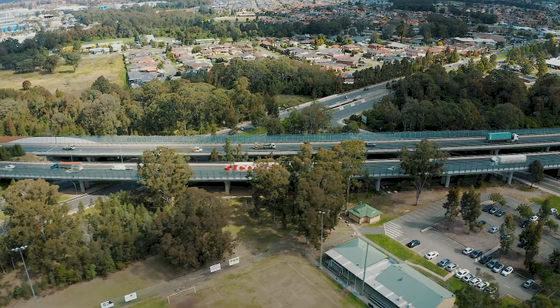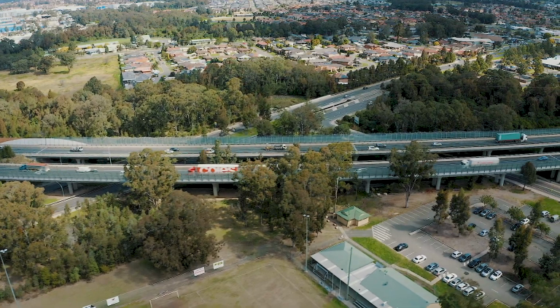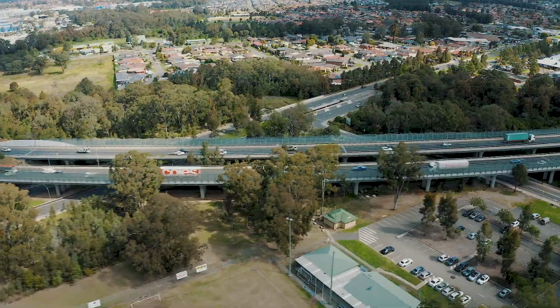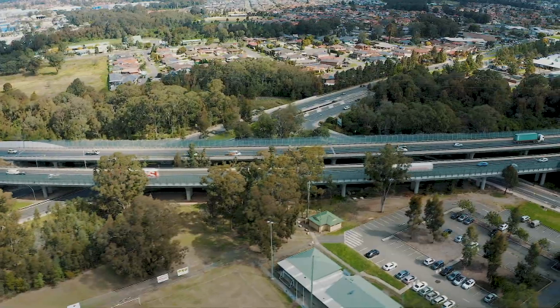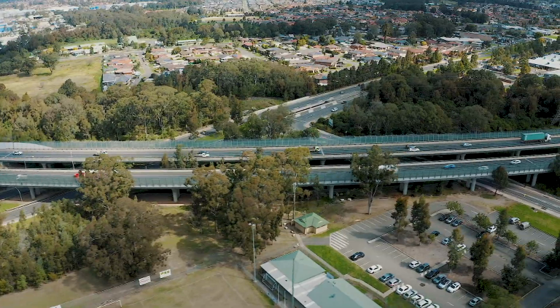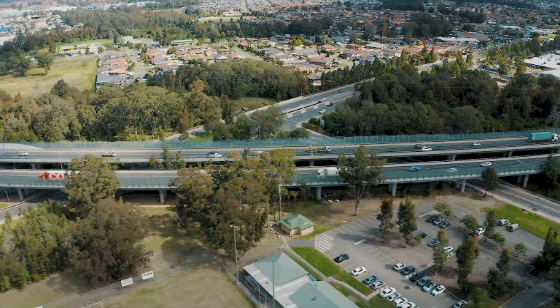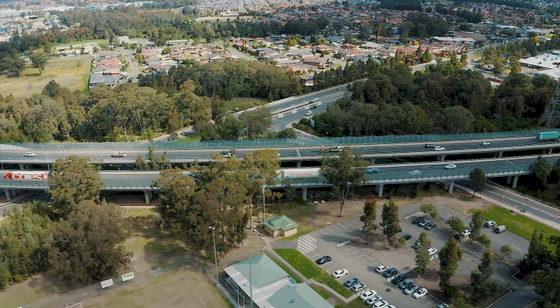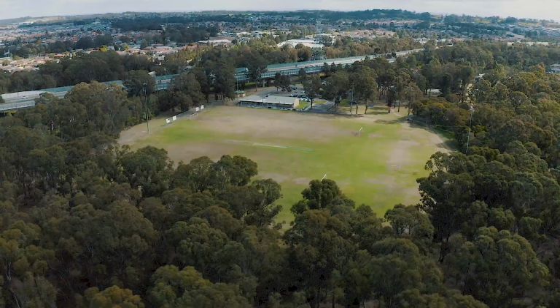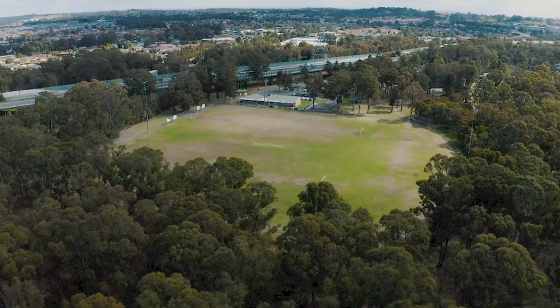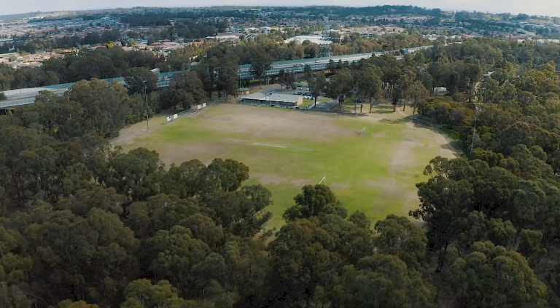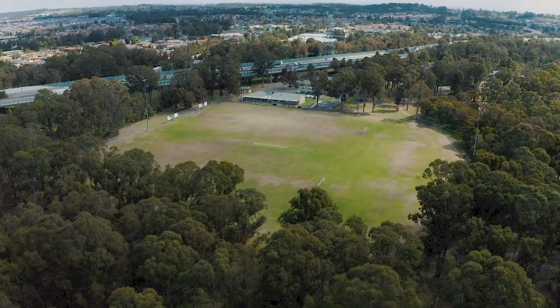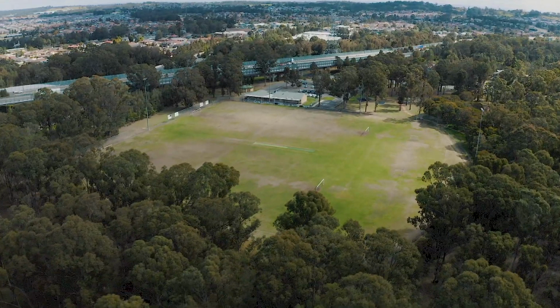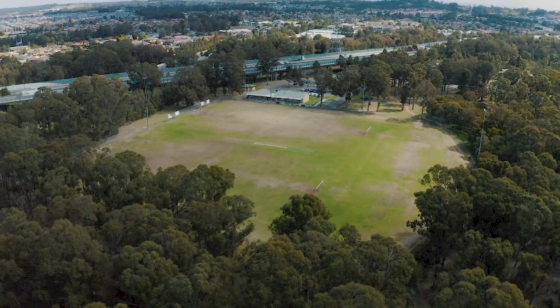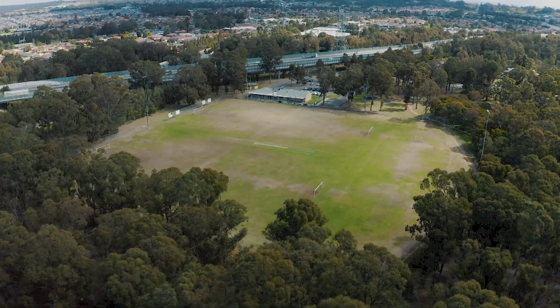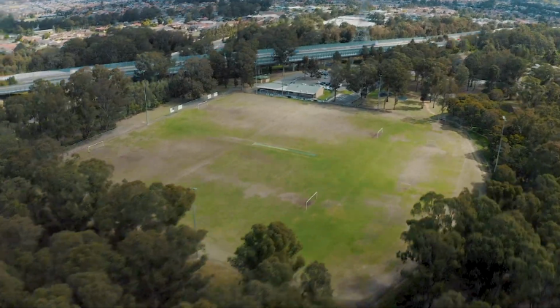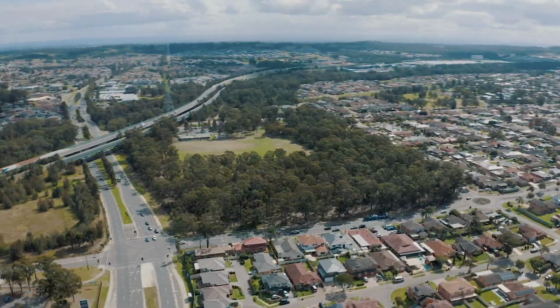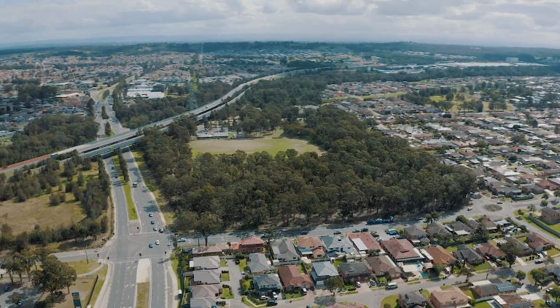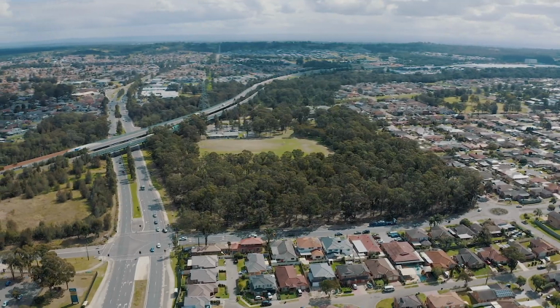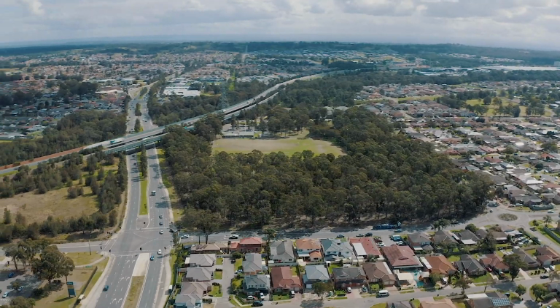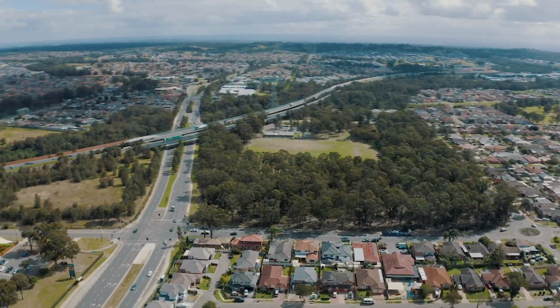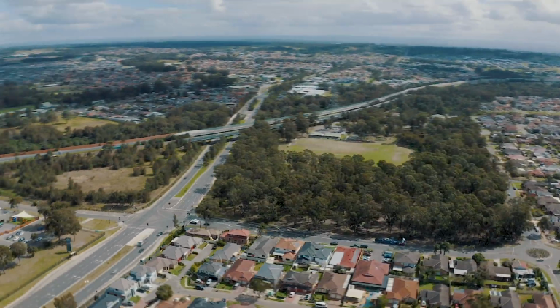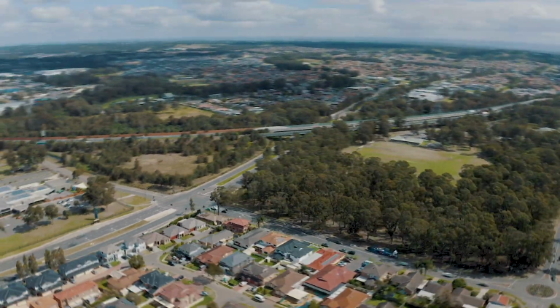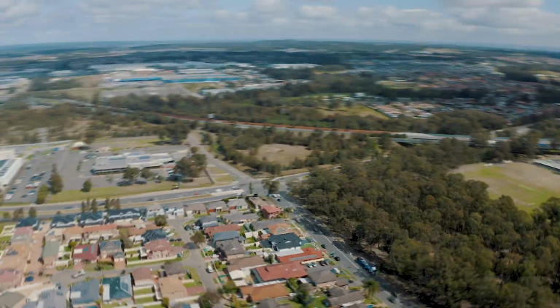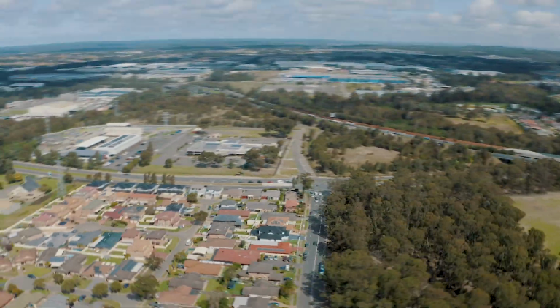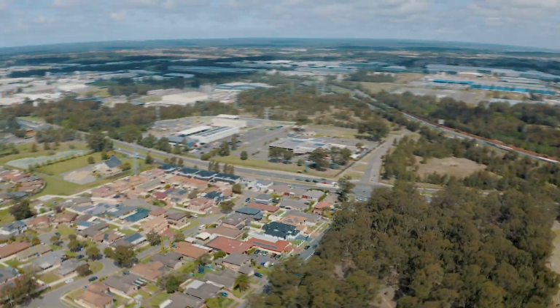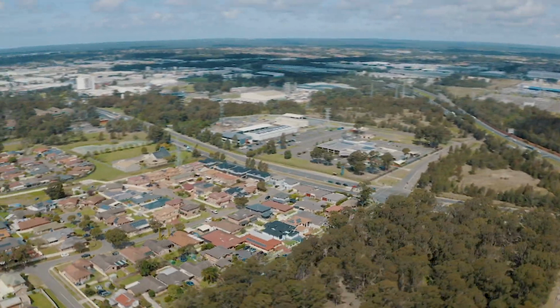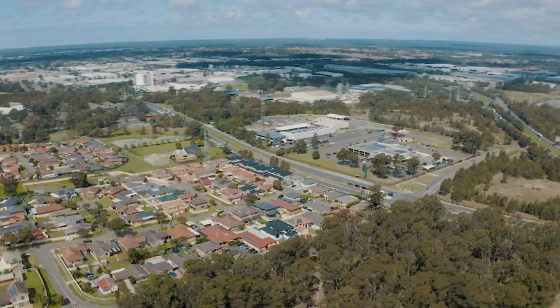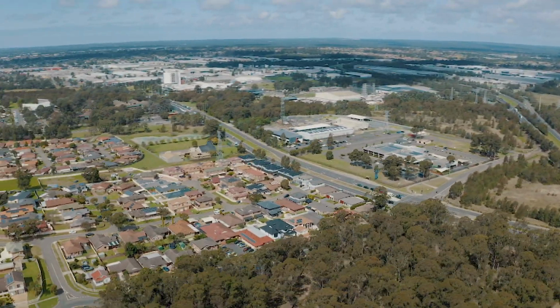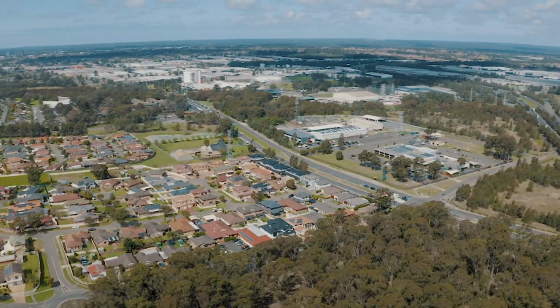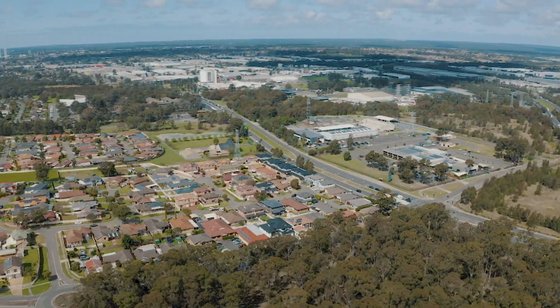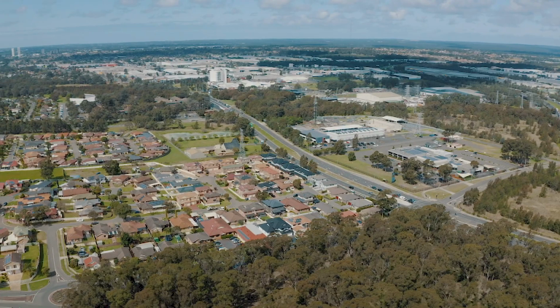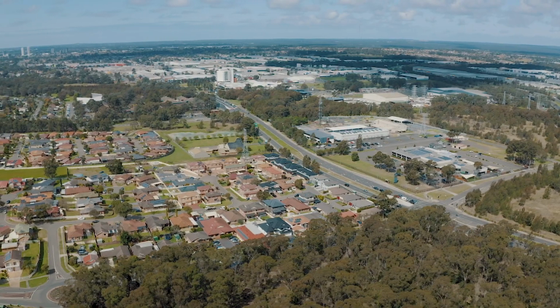Regarded as one of the fastest growing regions in the area, this home presents a fantastic opportunity. The home itself is positioned between Liverpool CBD and the new Badgerys Creek Airport.